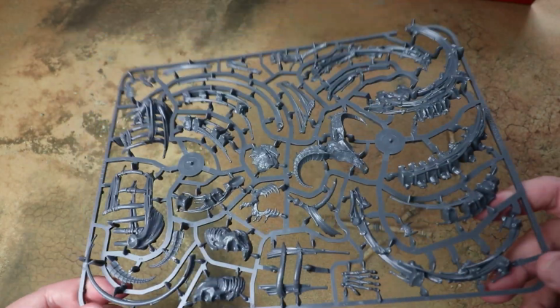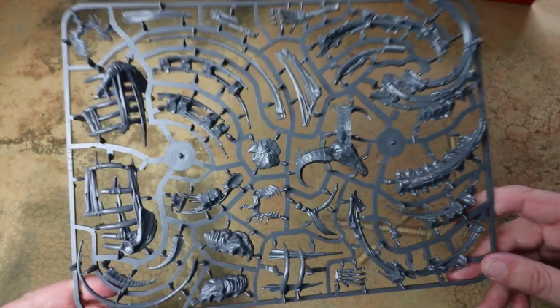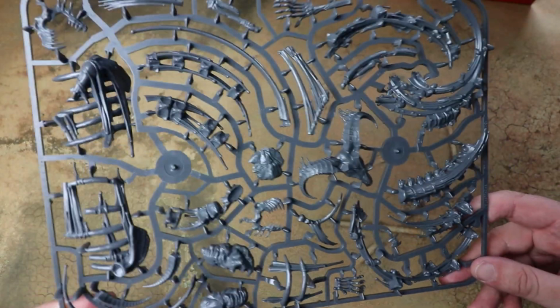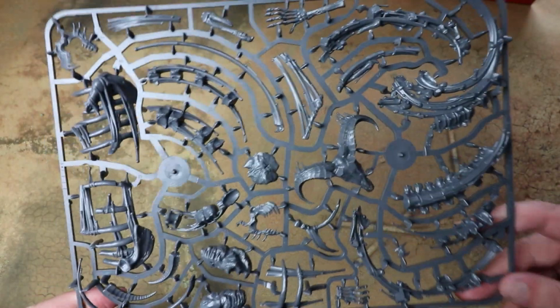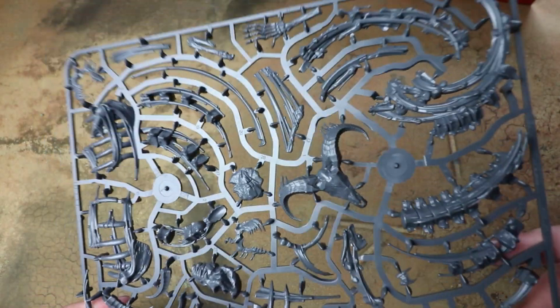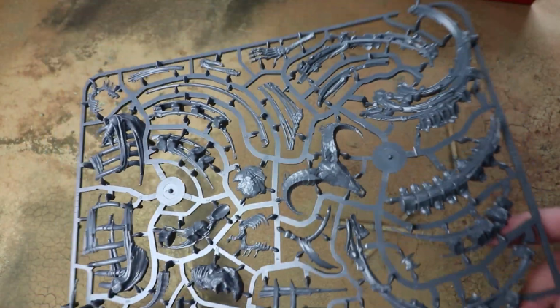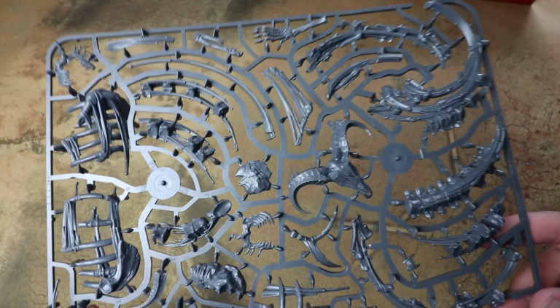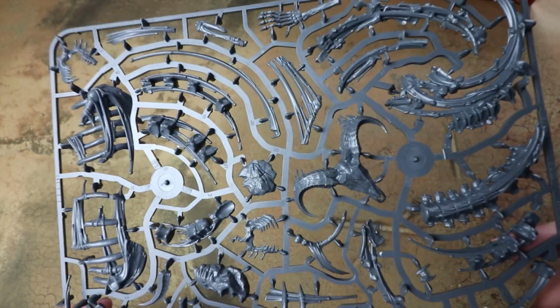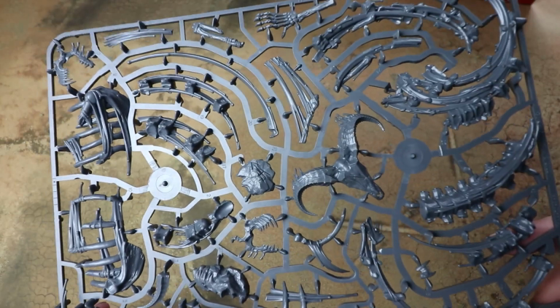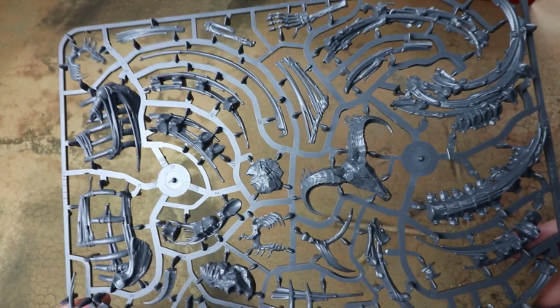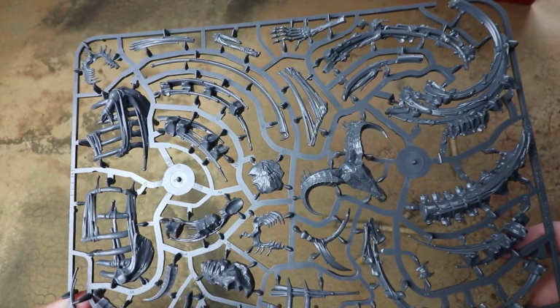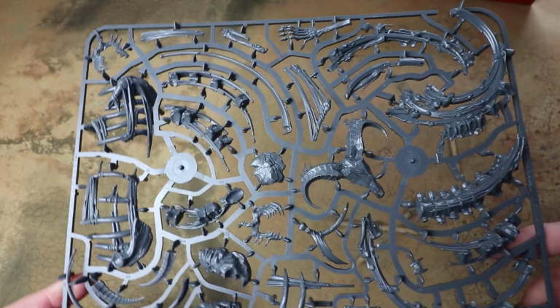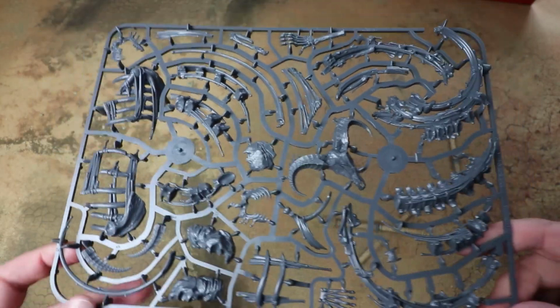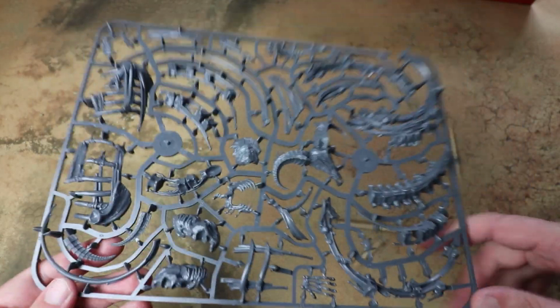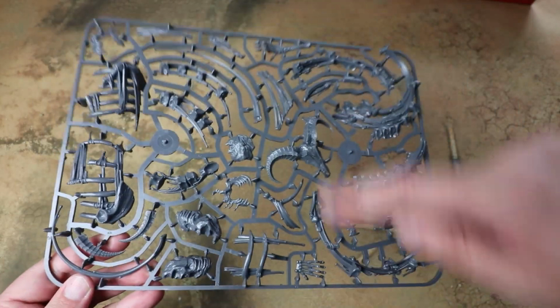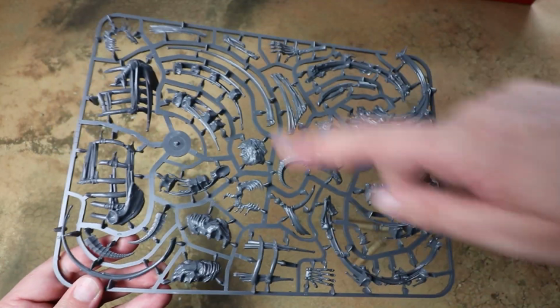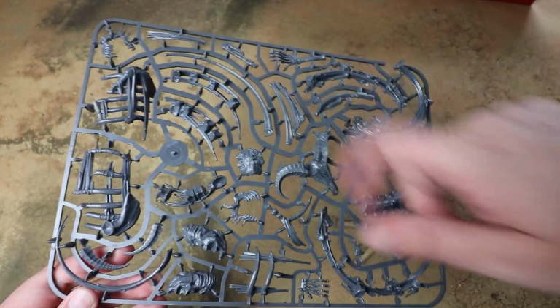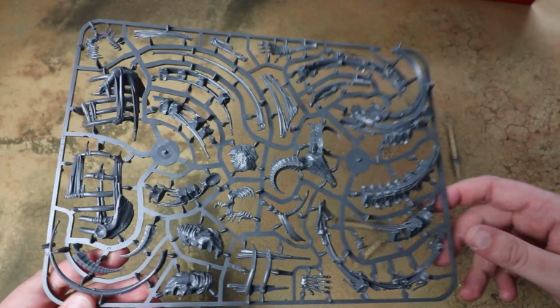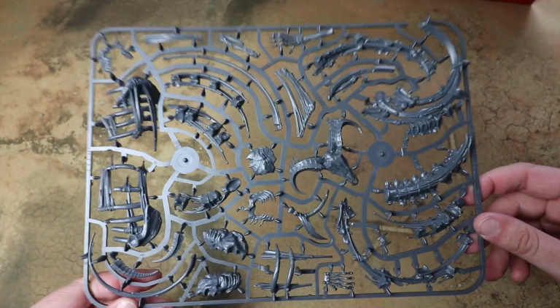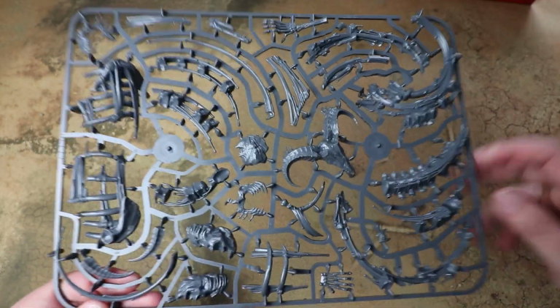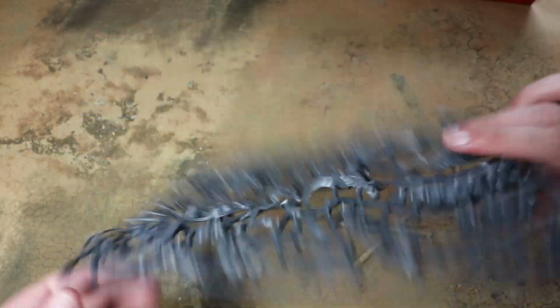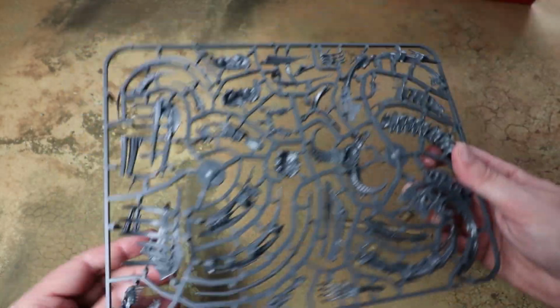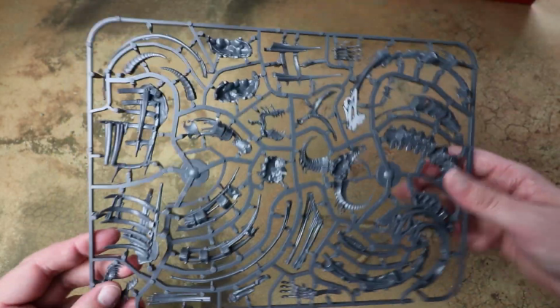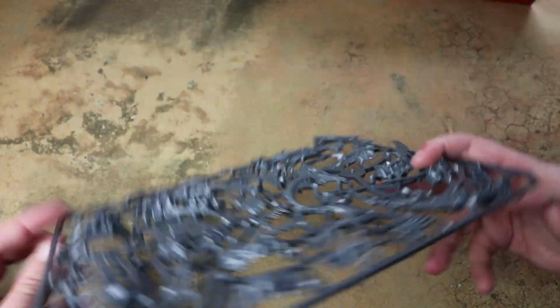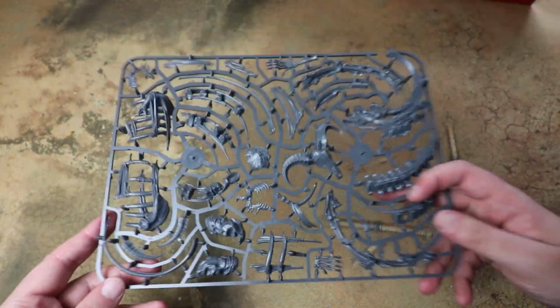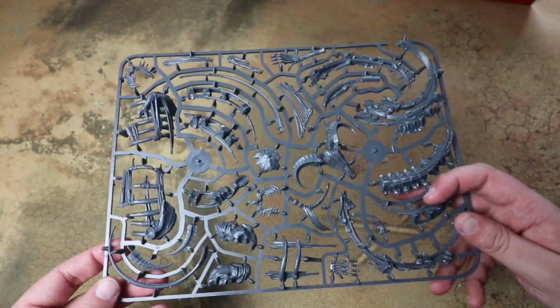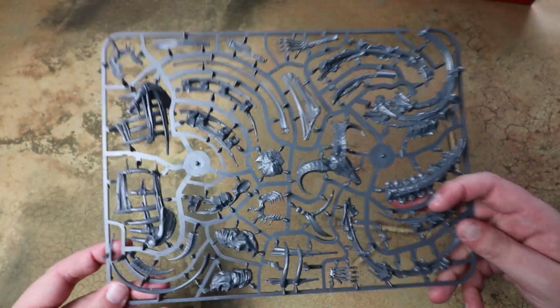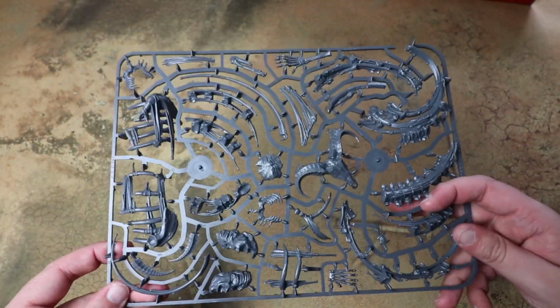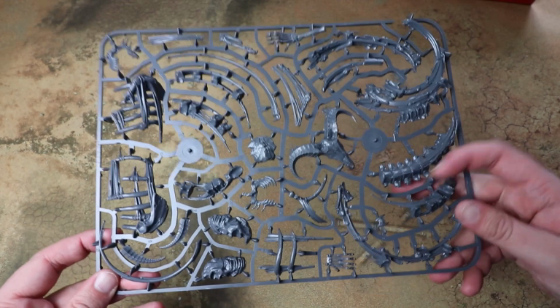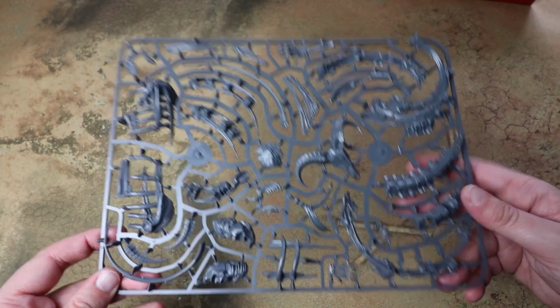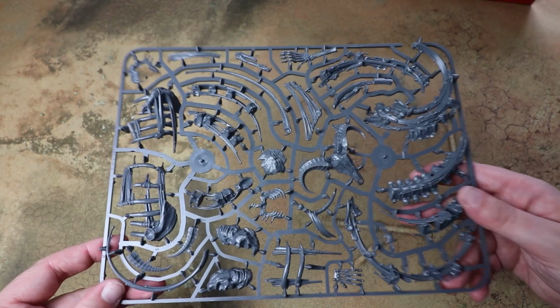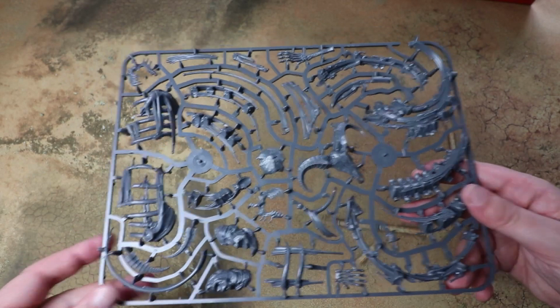This is a really cool model — basically like a dragon made out of realmstone with all these ethereal bits swarming around it. At the end of the video I'll have it built up and we'll see just how big it is compared to some of the Age of Sigmar models.